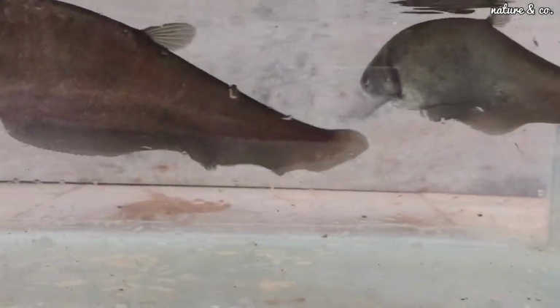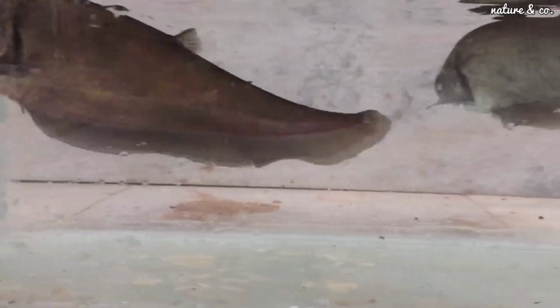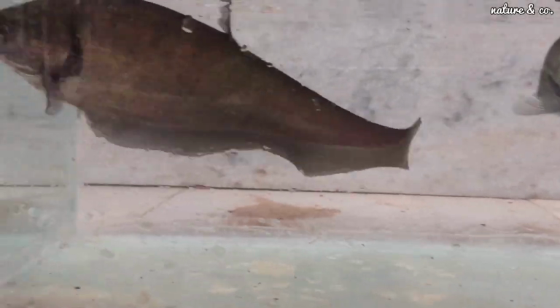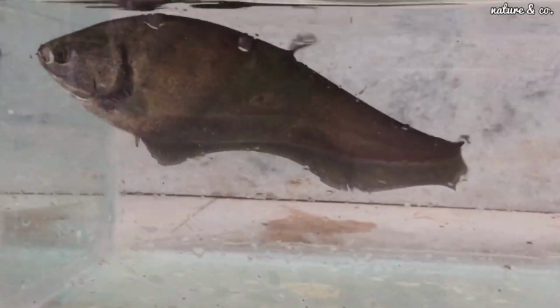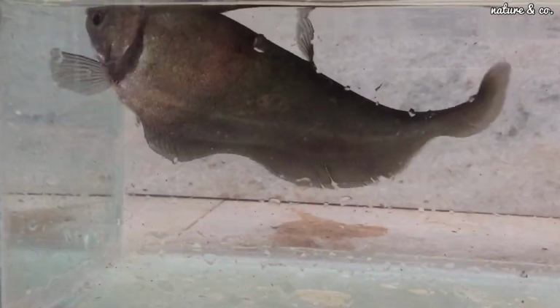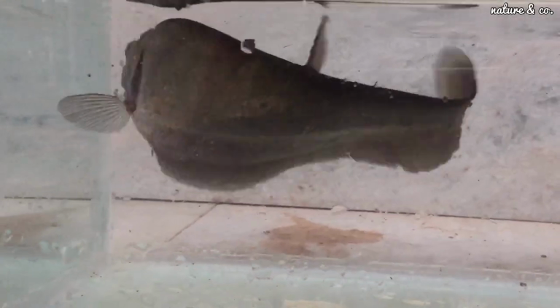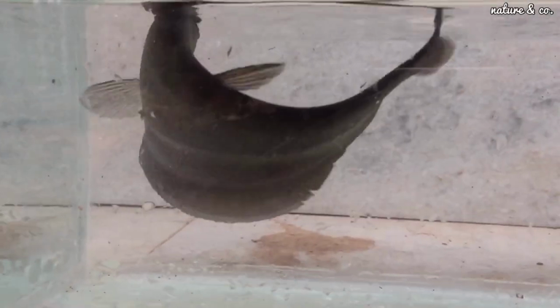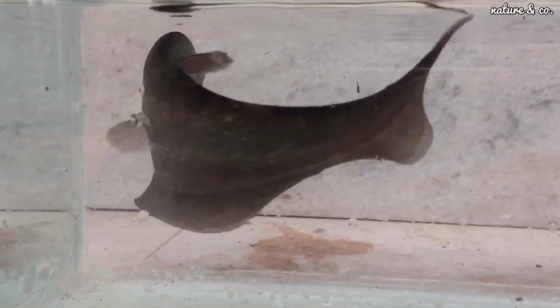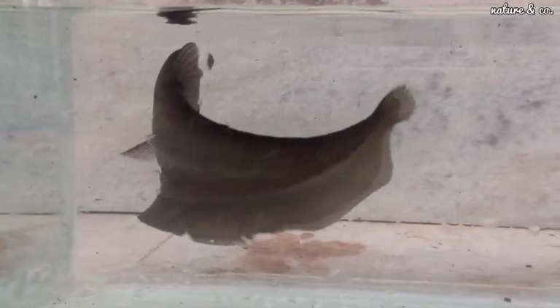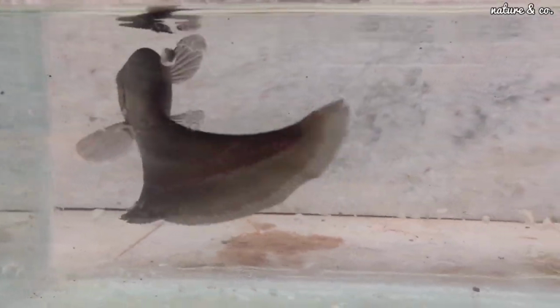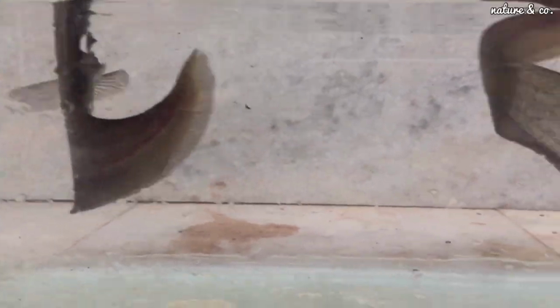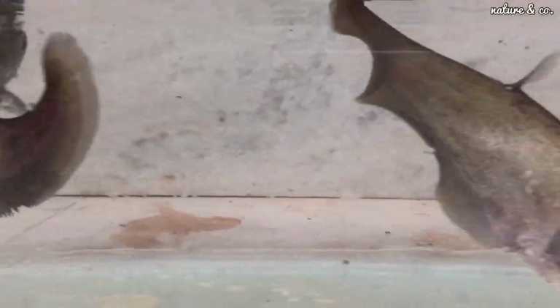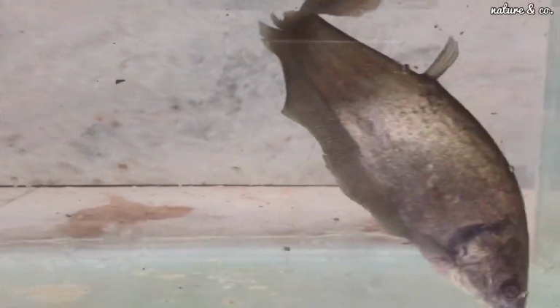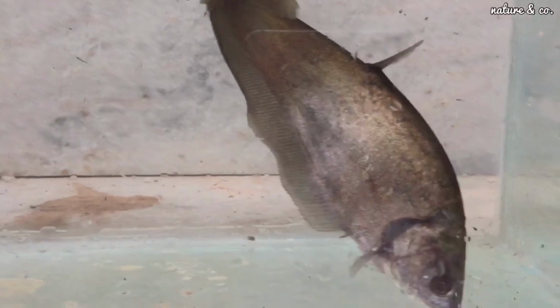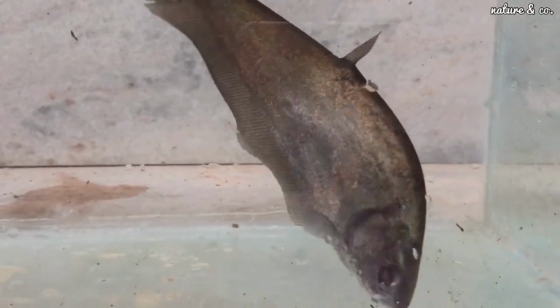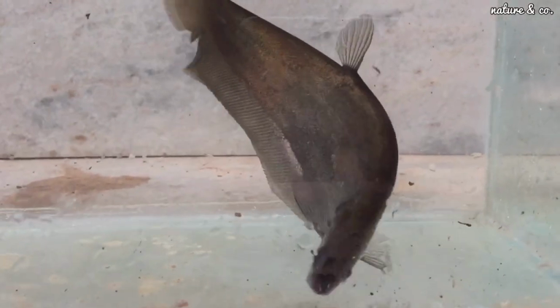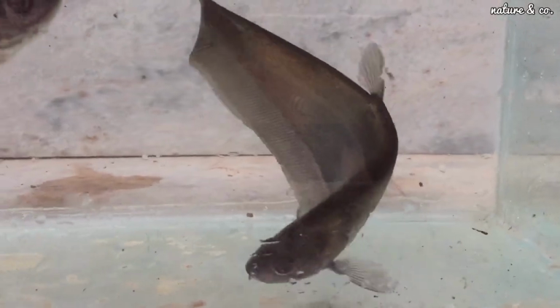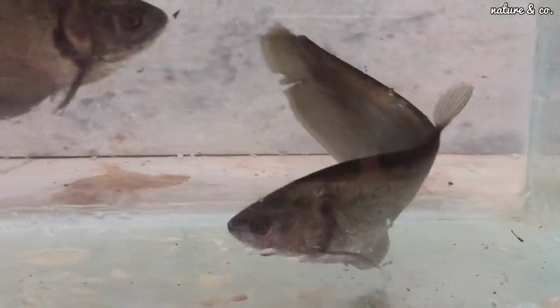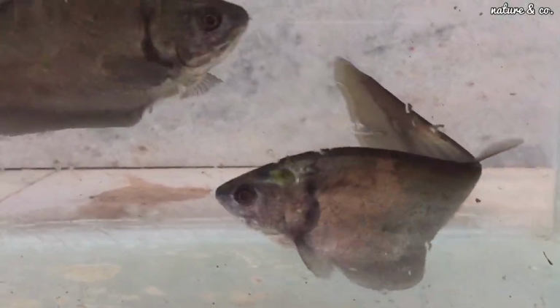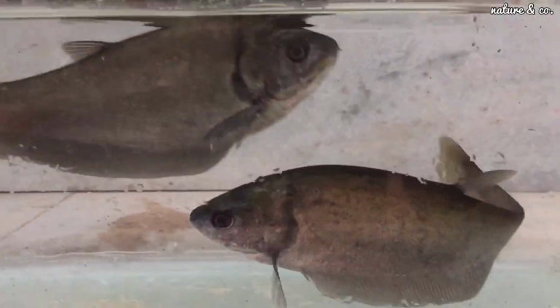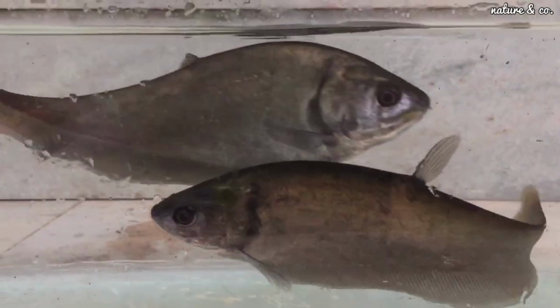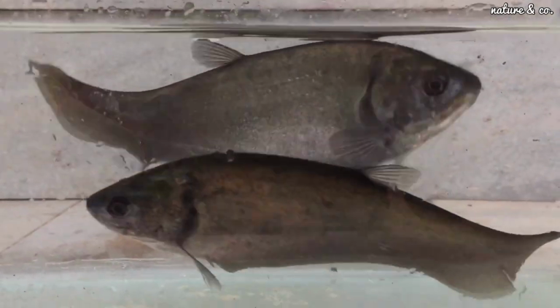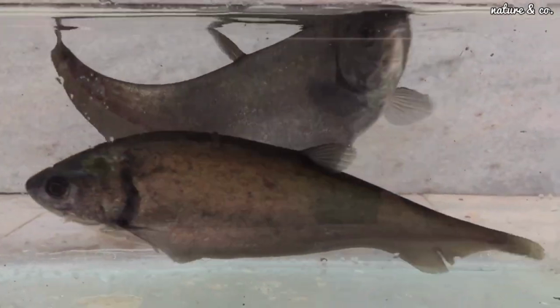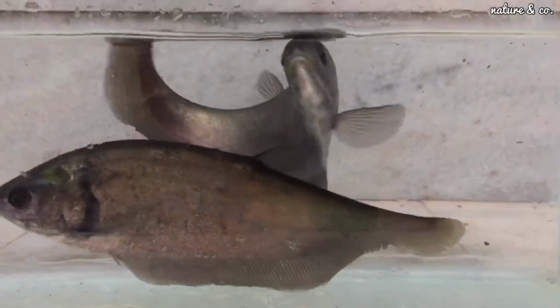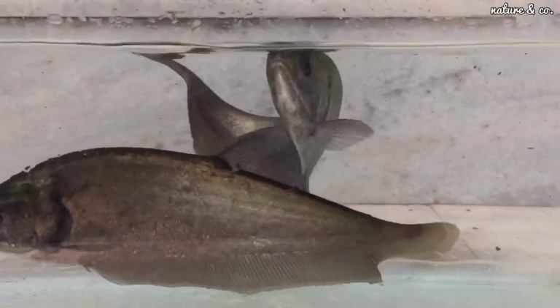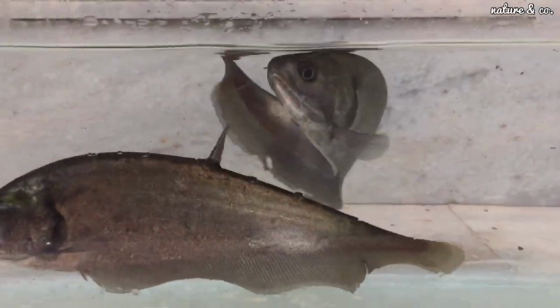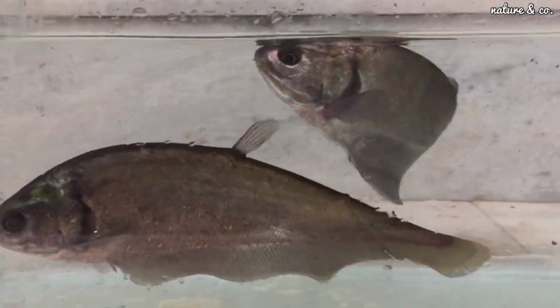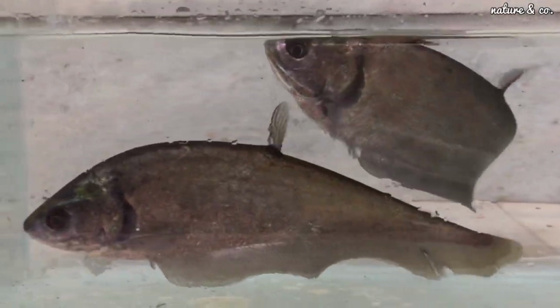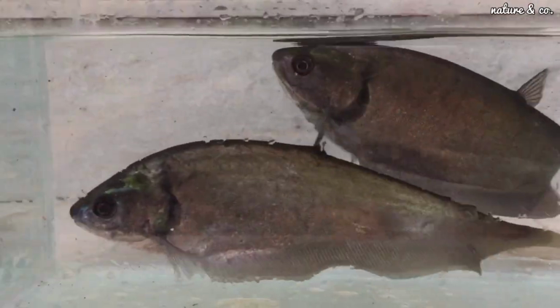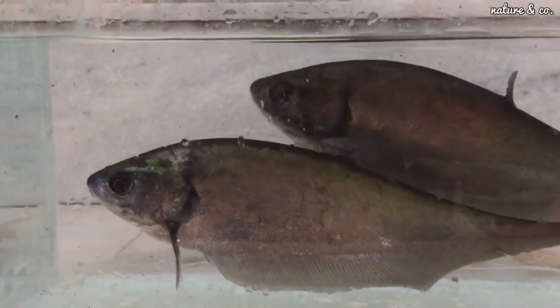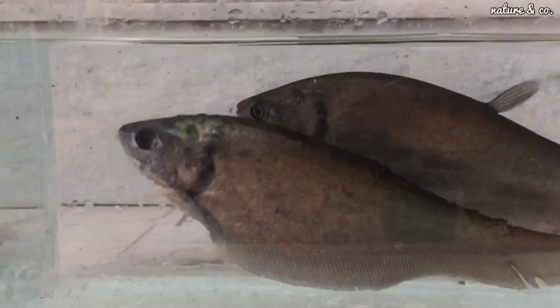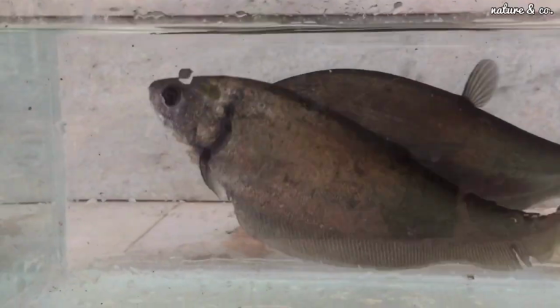We have been working with a lot of monster fish. This is my favourite pet and I am very interested in it.